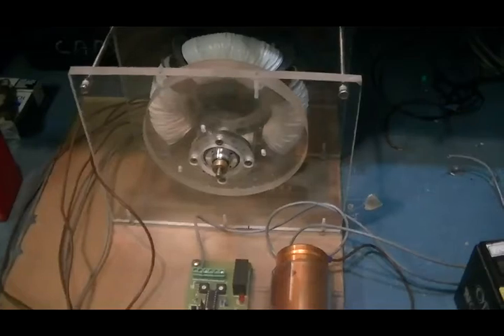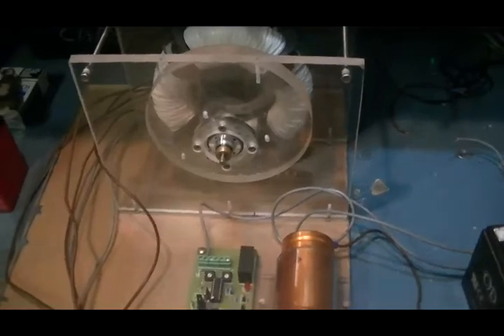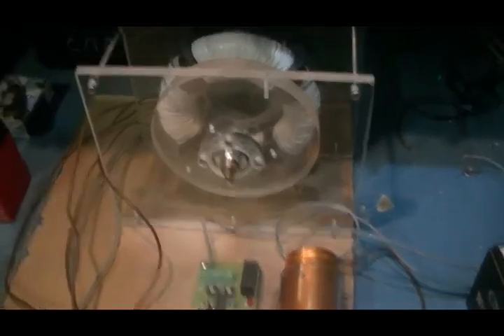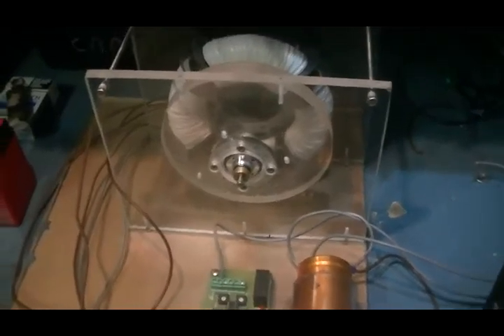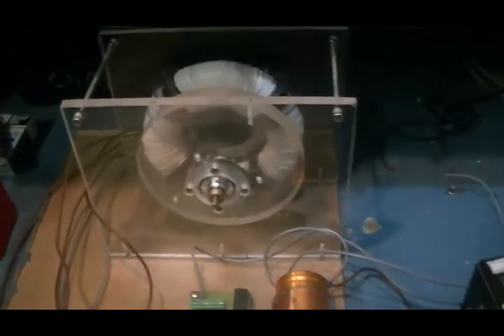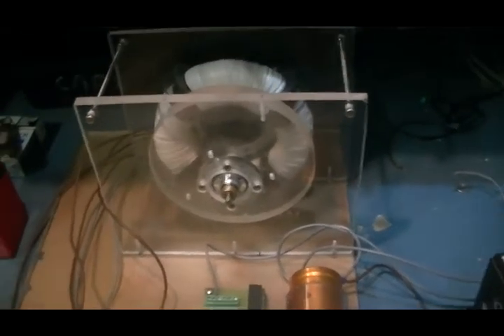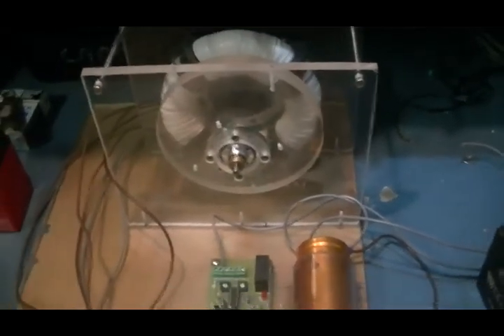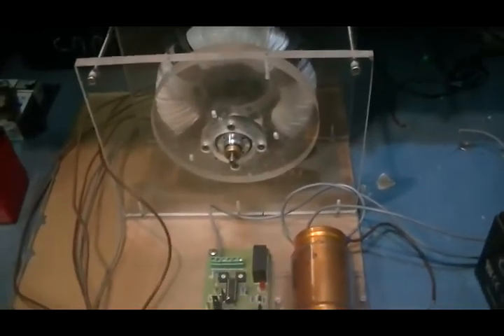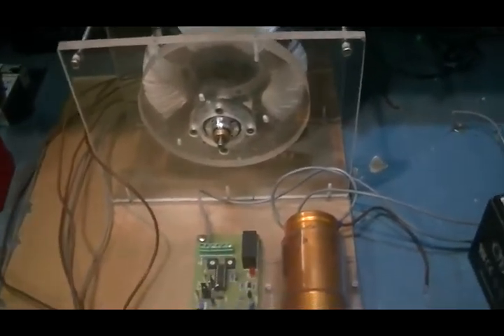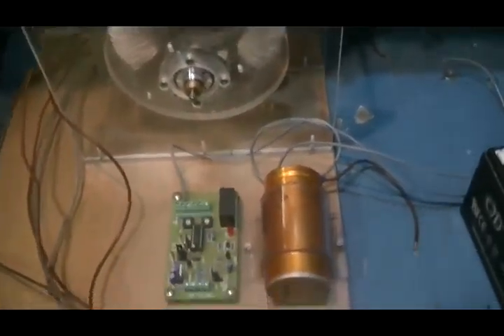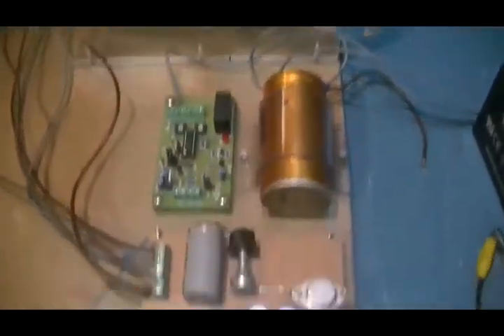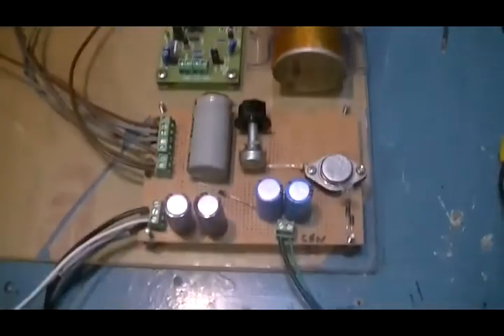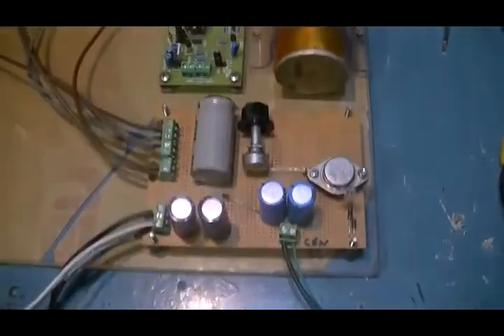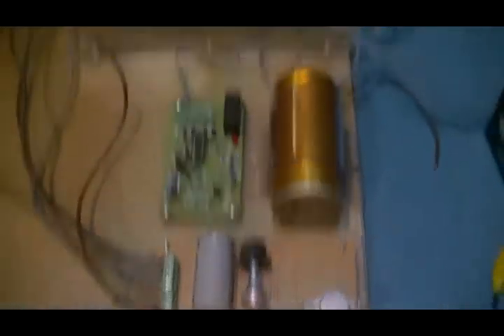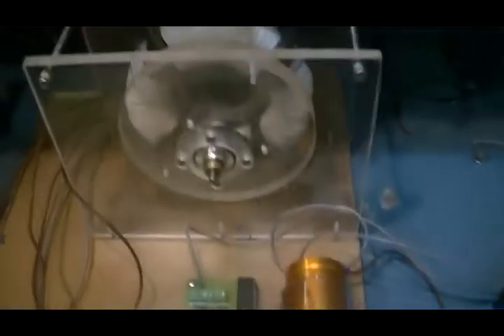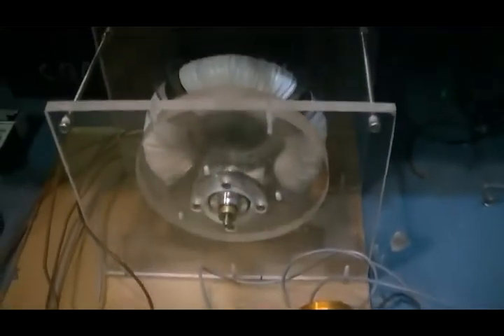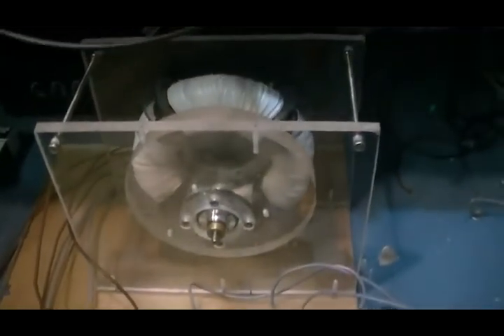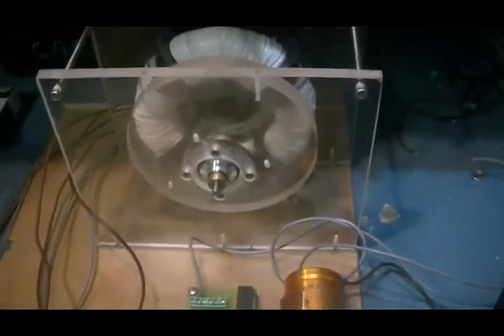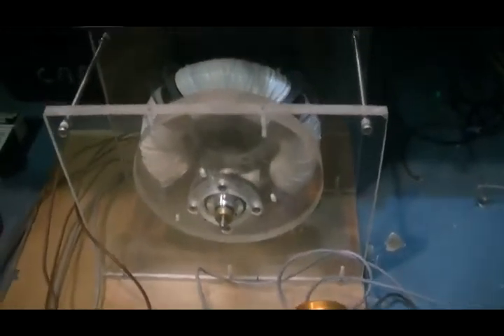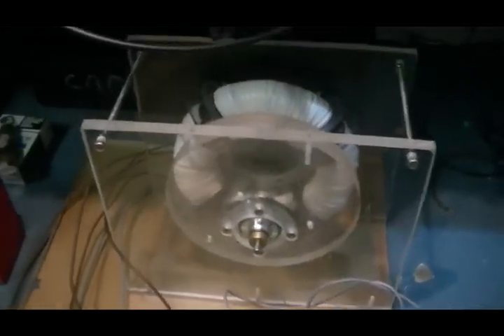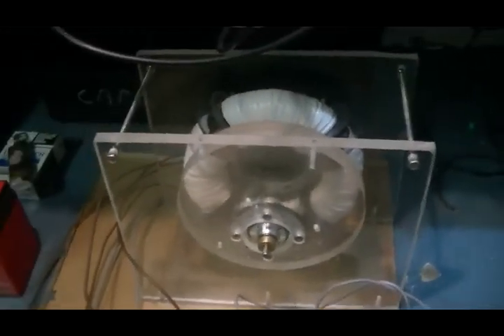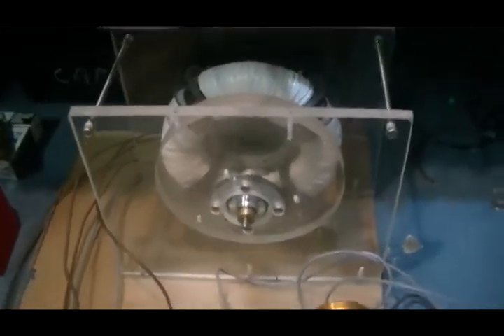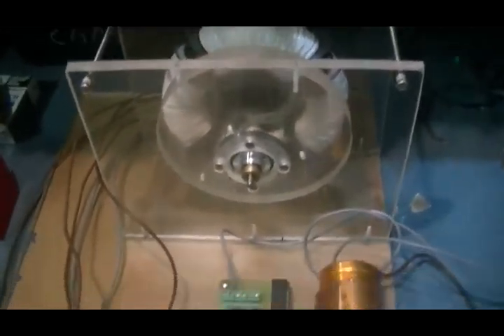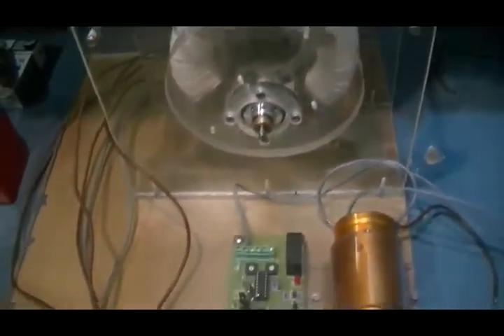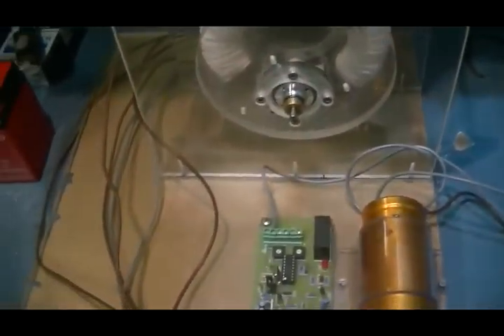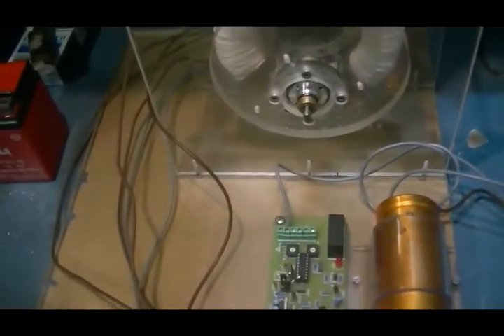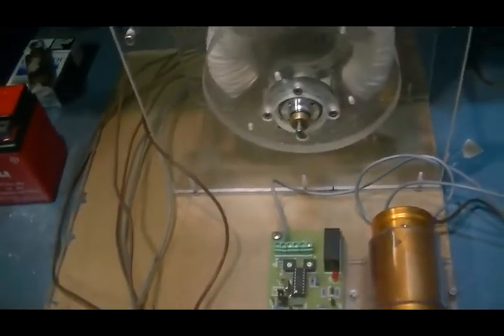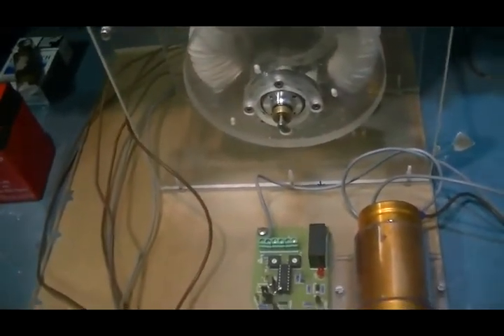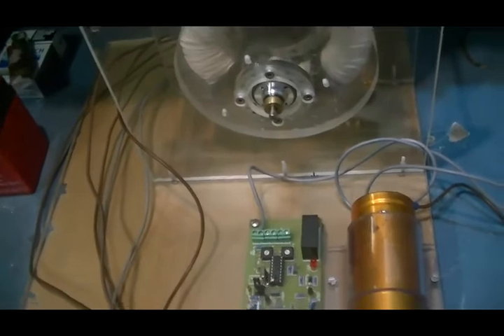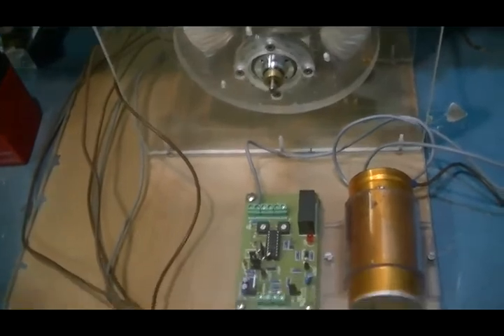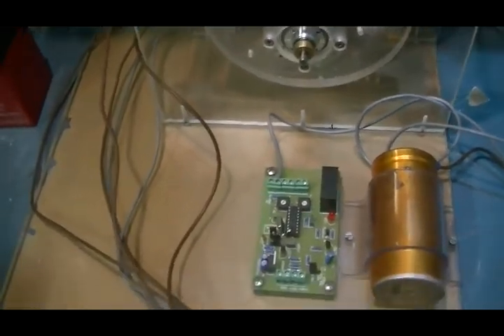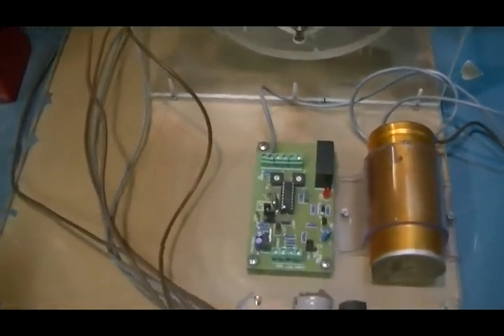Hi guys, it's a little update. The old girl's back up and running after a minor meltdown — a bad transistor, I believe, caused the problem.